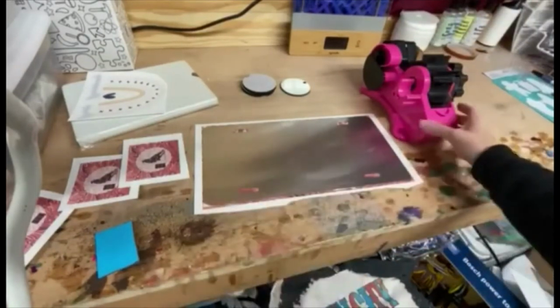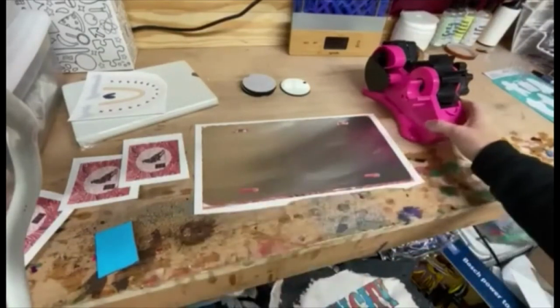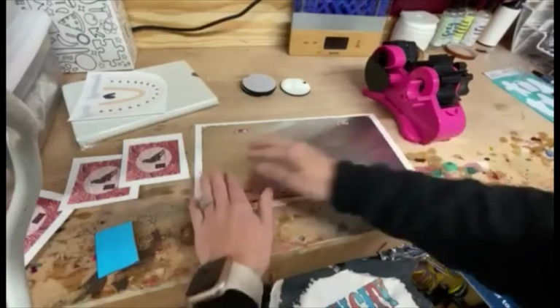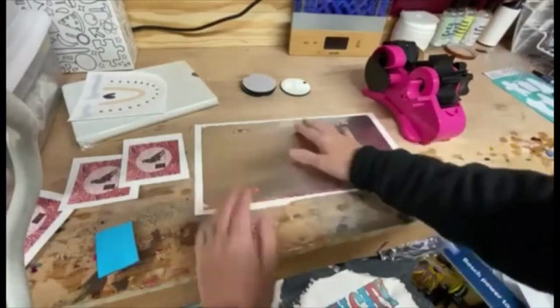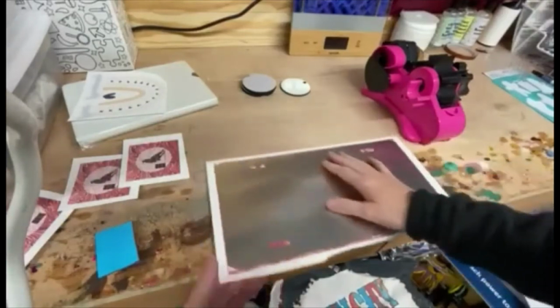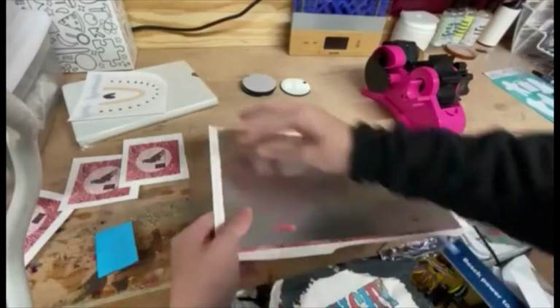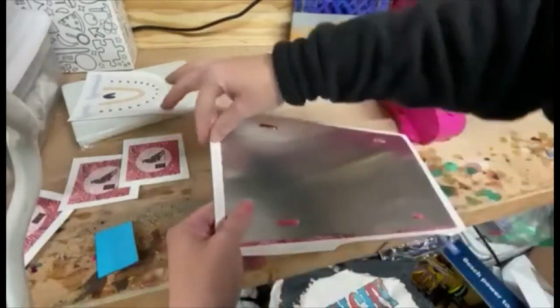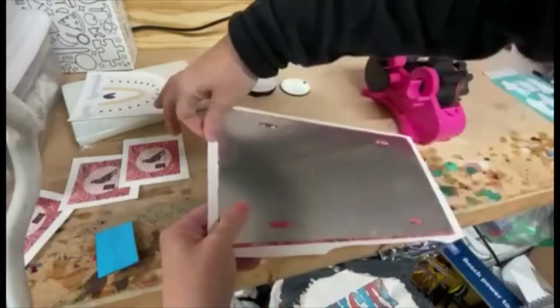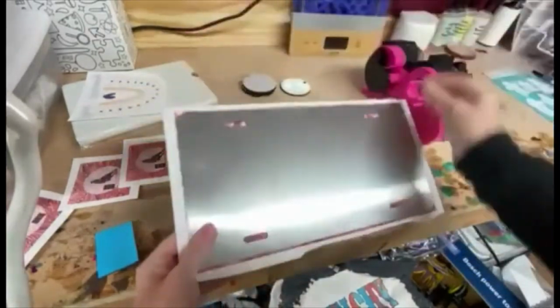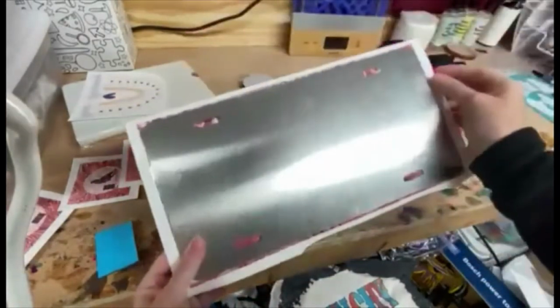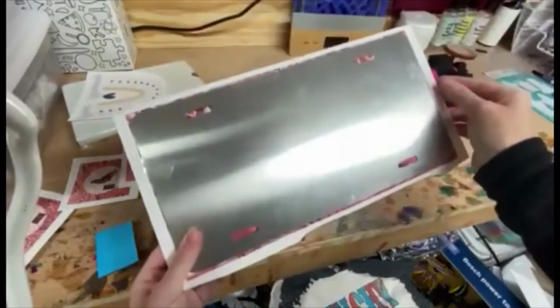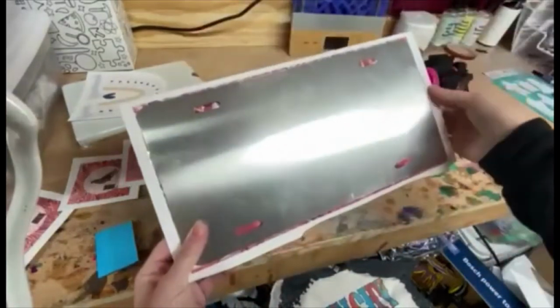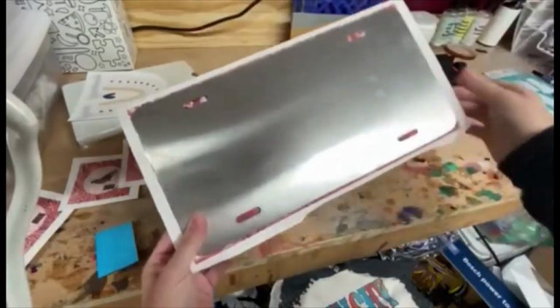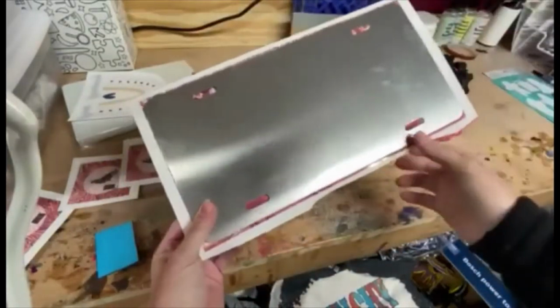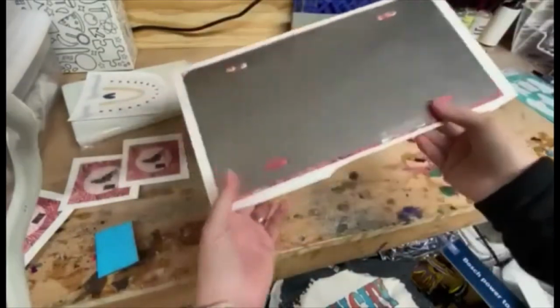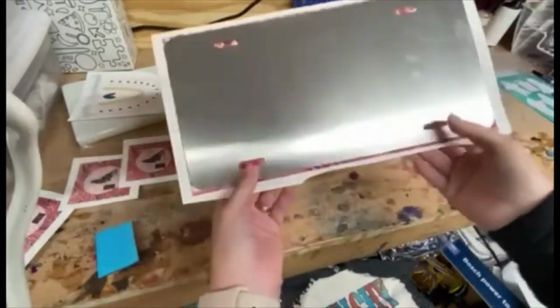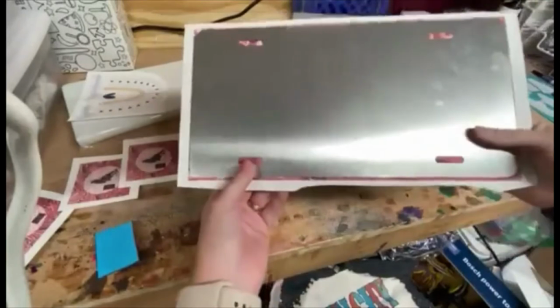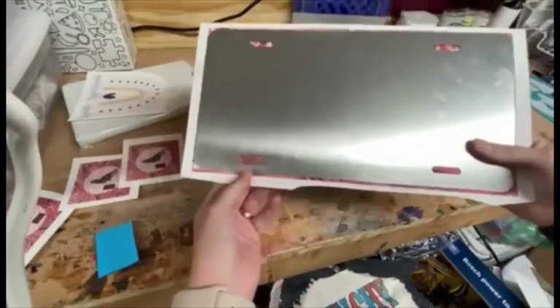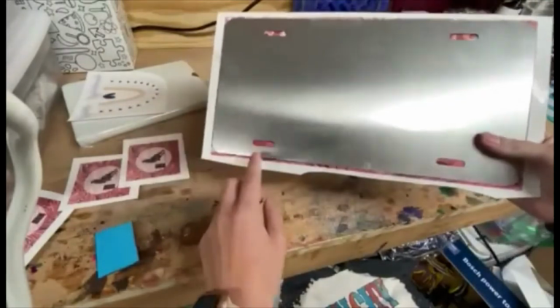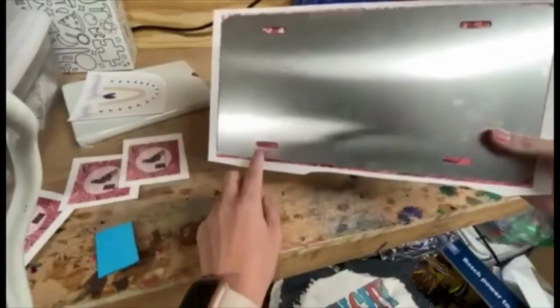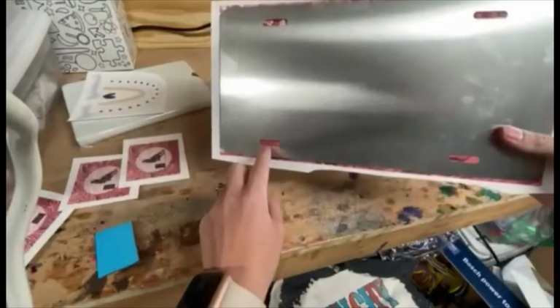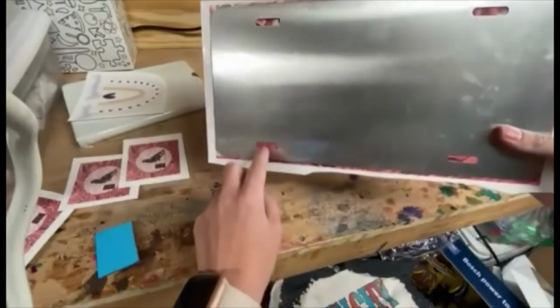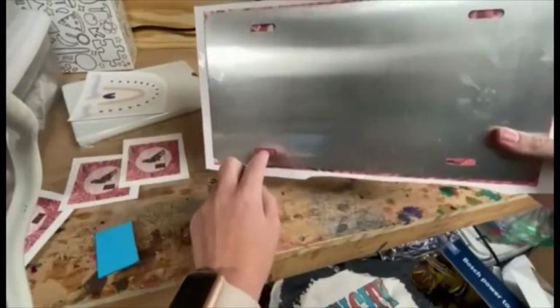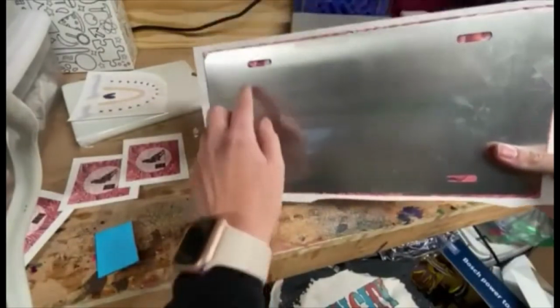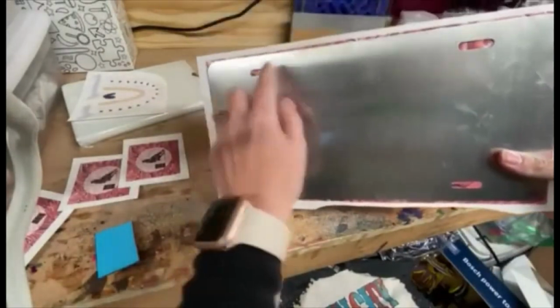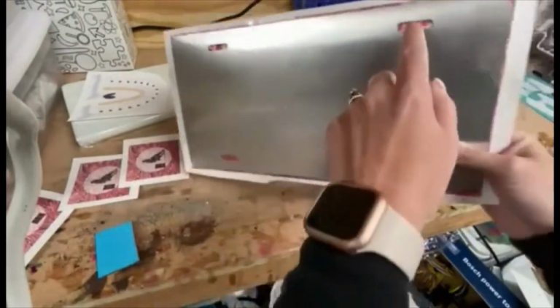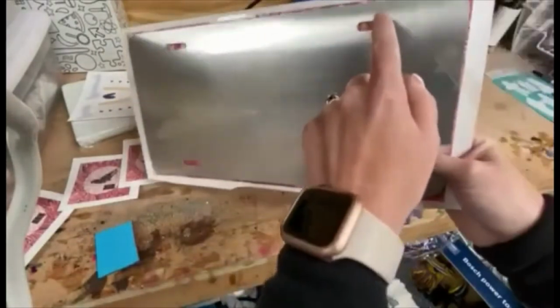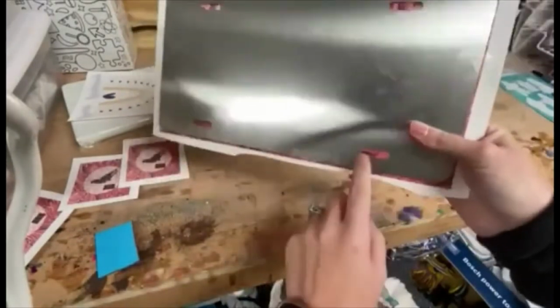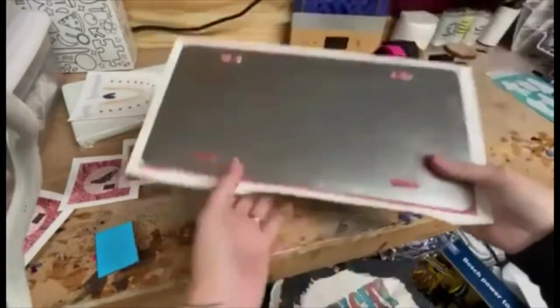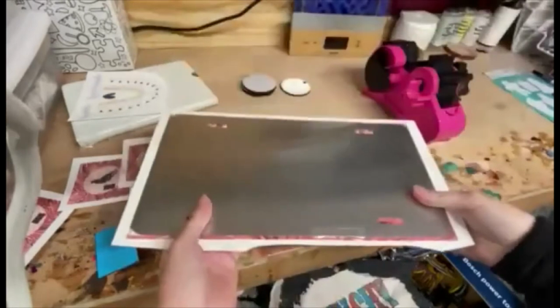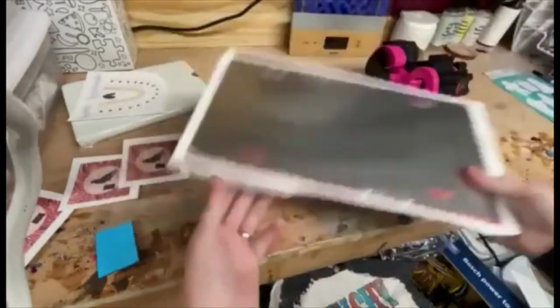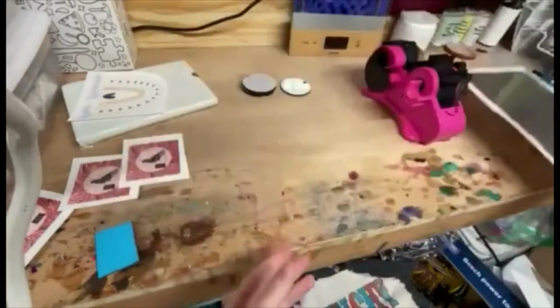I think I have that taped up pretty well. I just have it lined up. You want to make sure and be mindful of your design that you're not cutting your design off with these screw holes here. So I'm going to set this aside.